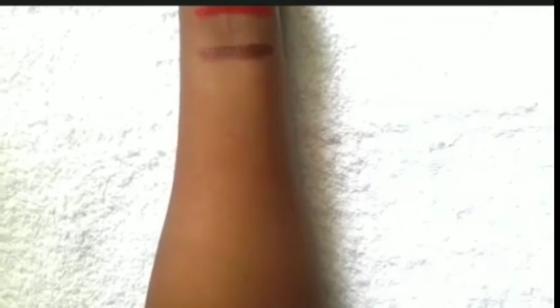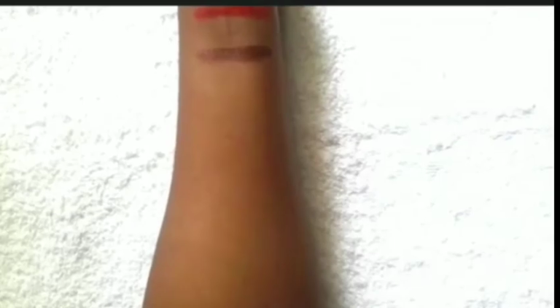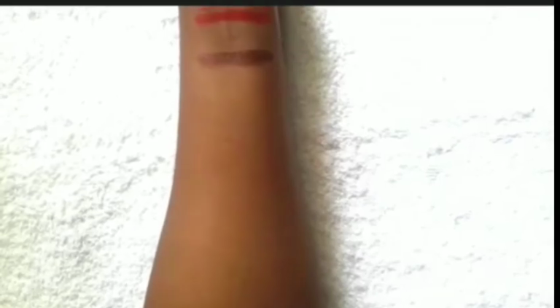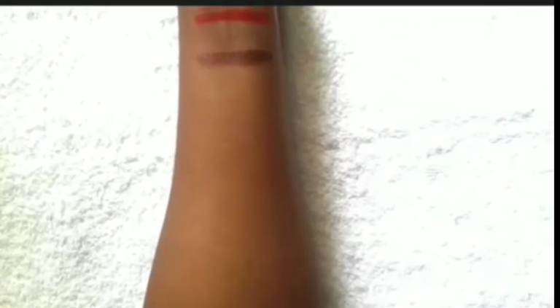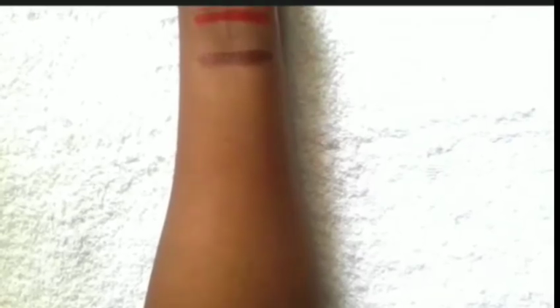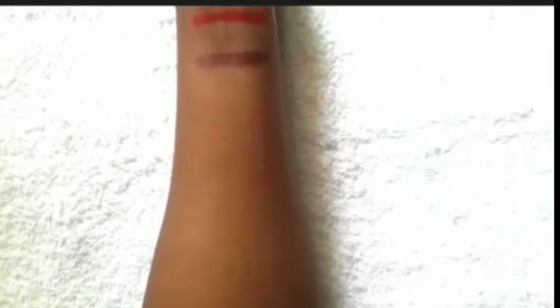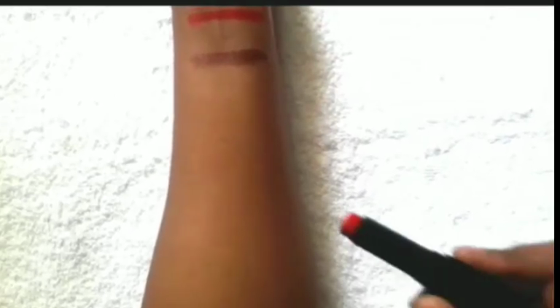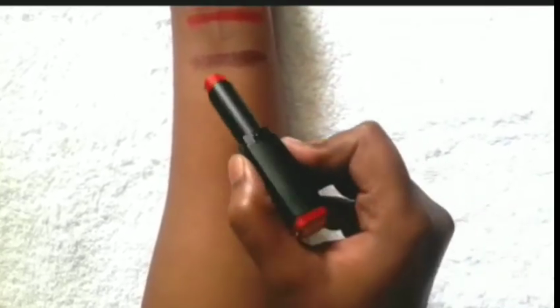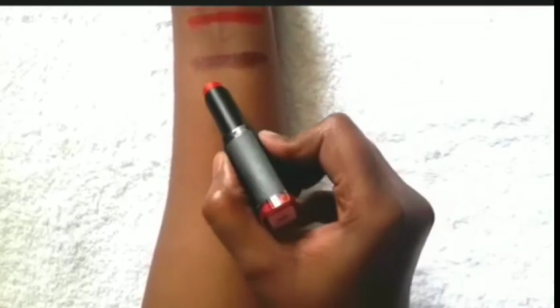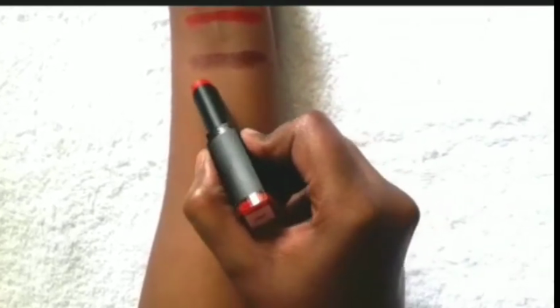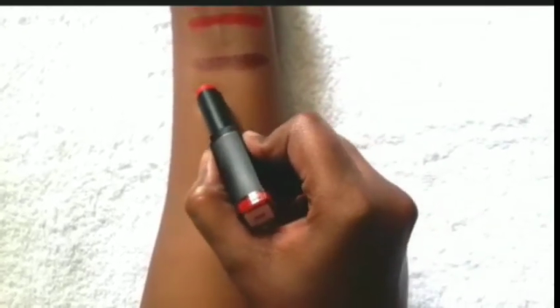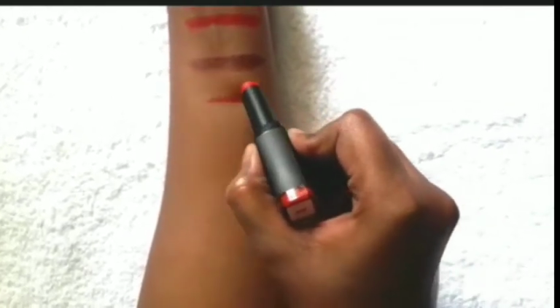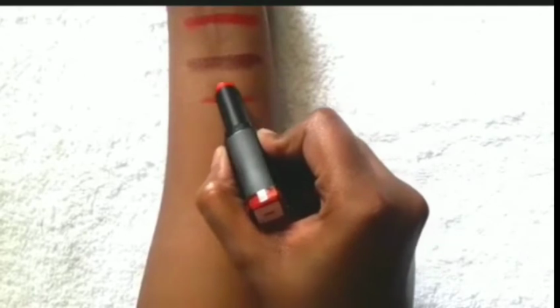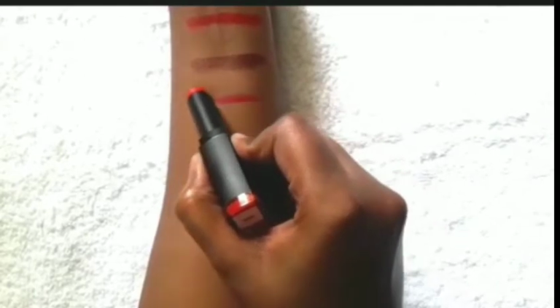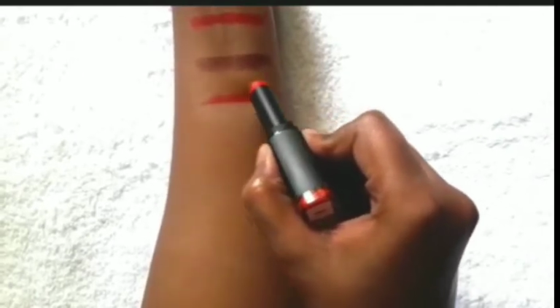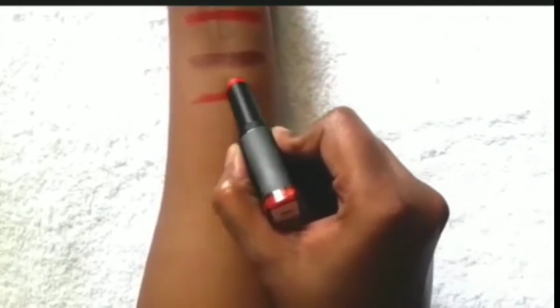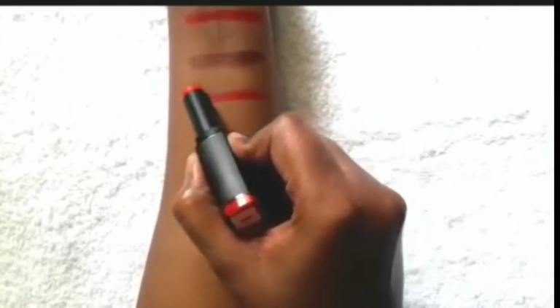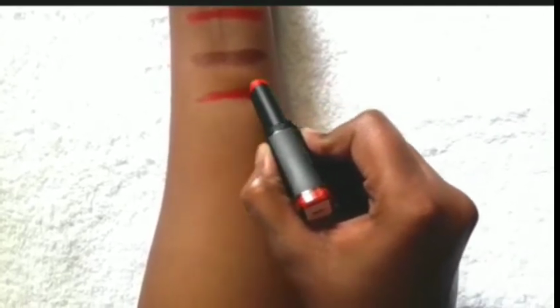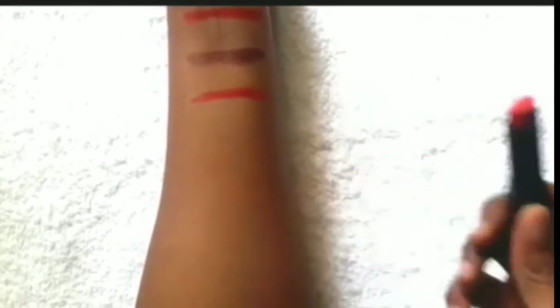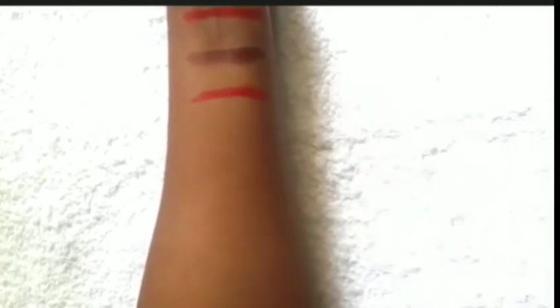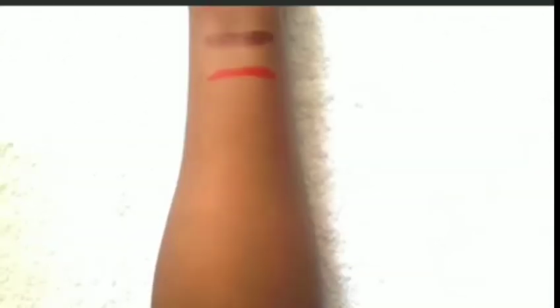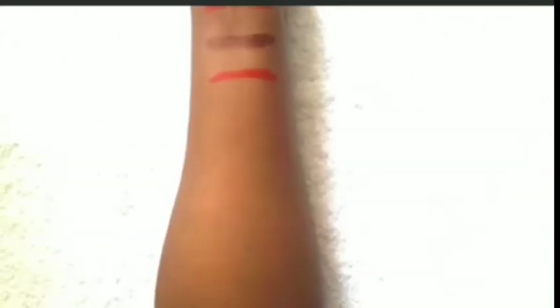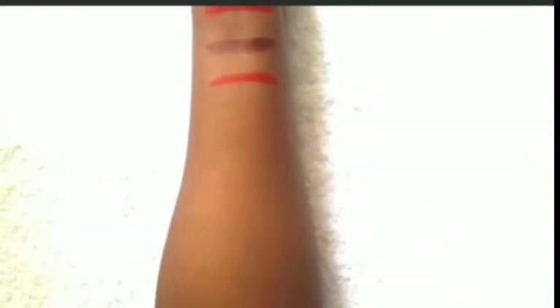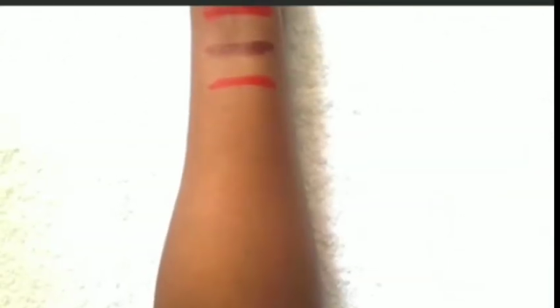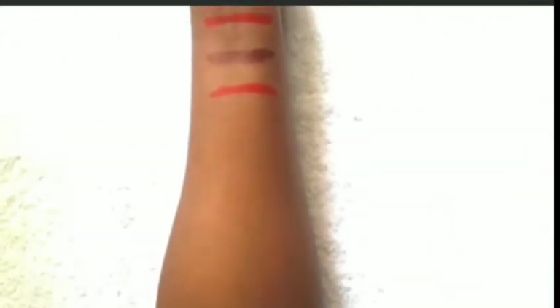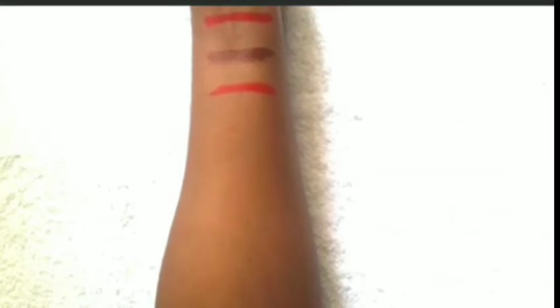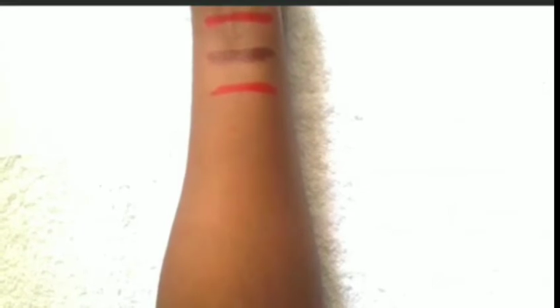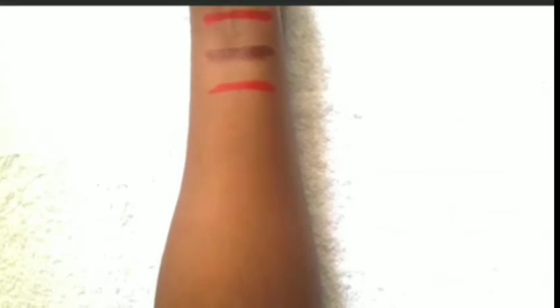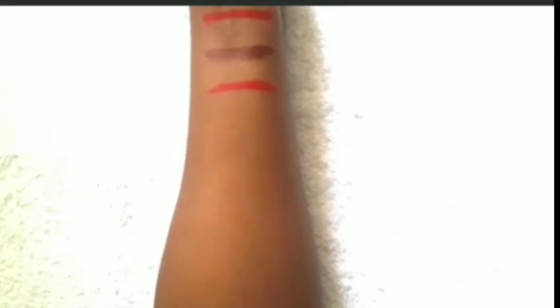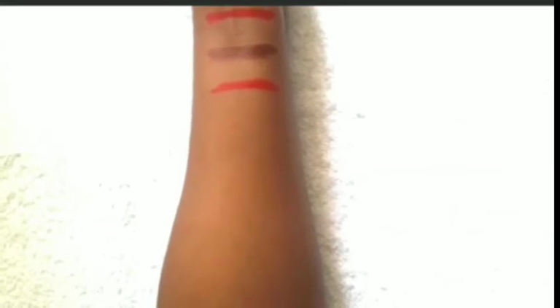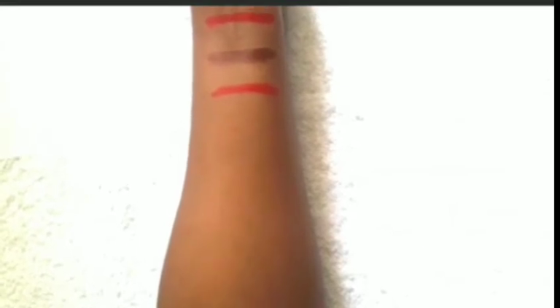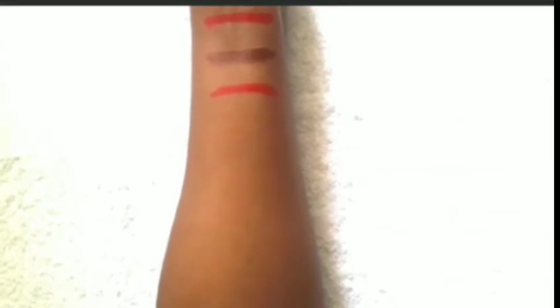Next is Manna Kadar, in the shade Gilt. Next, again from Bella Voste — Barbie Pink, in the shade 03.